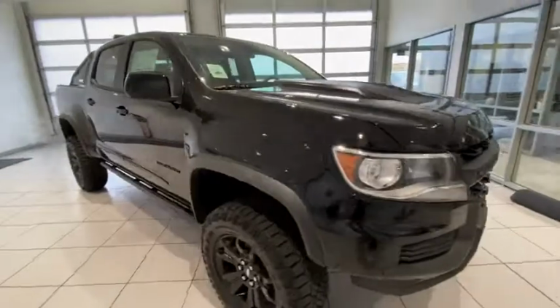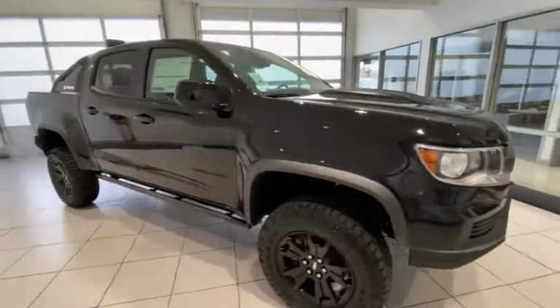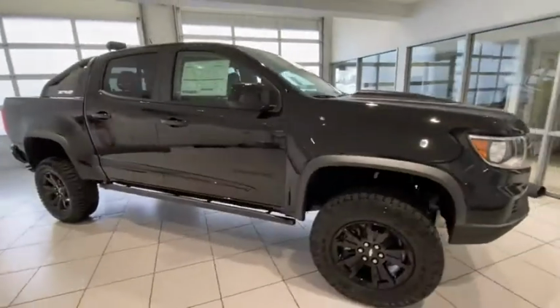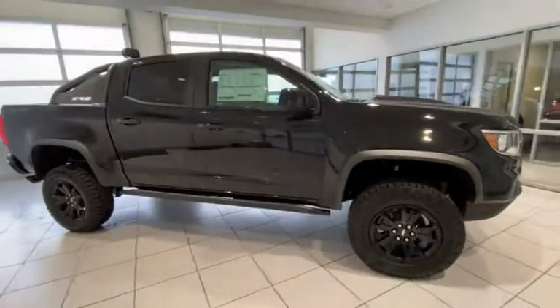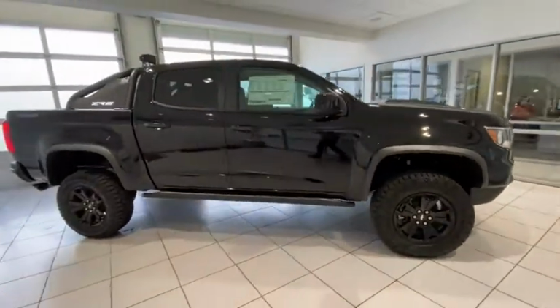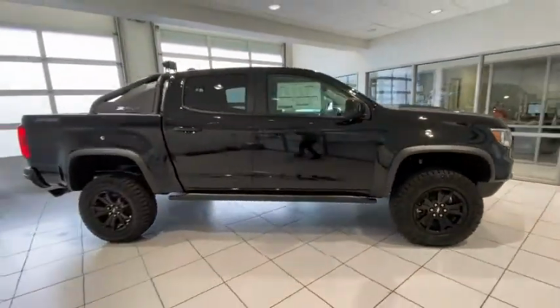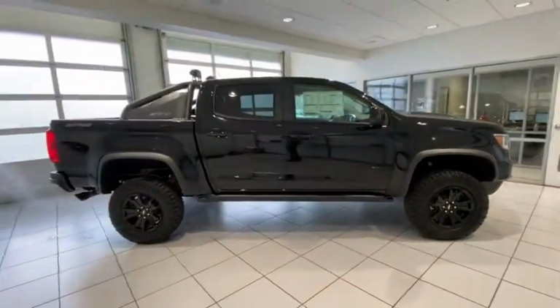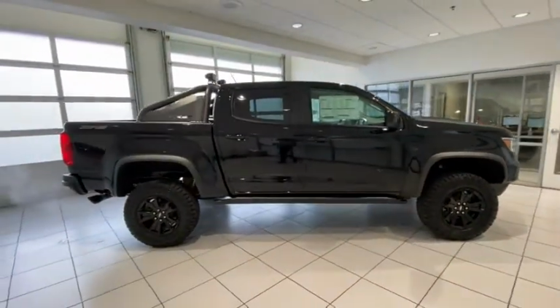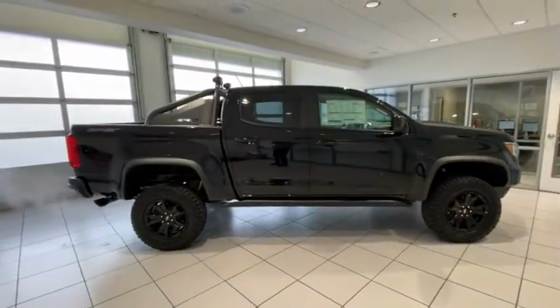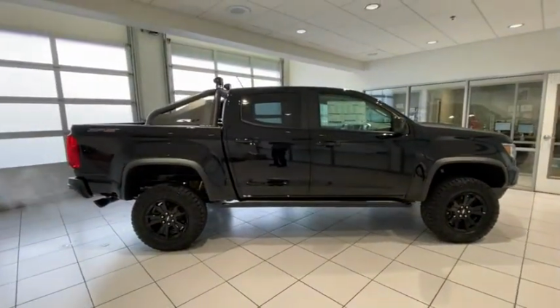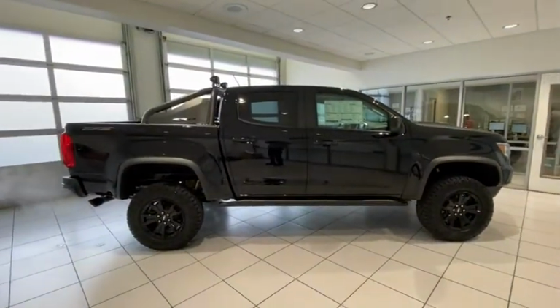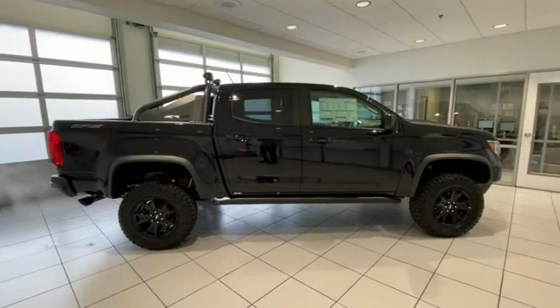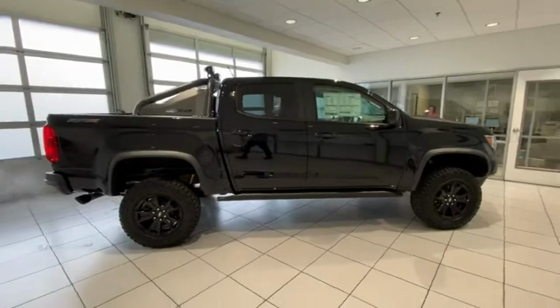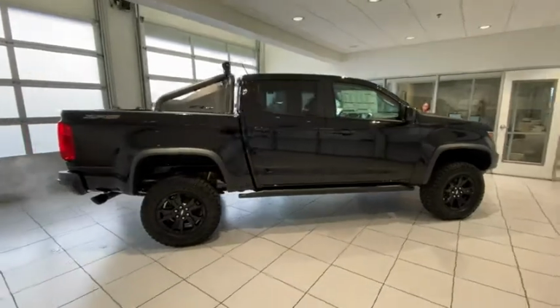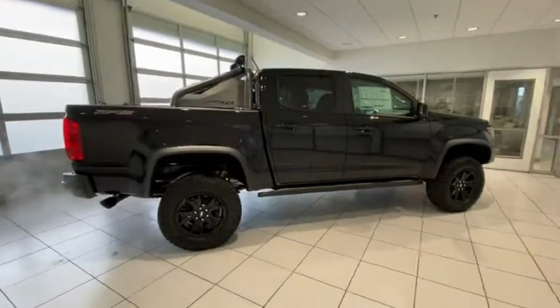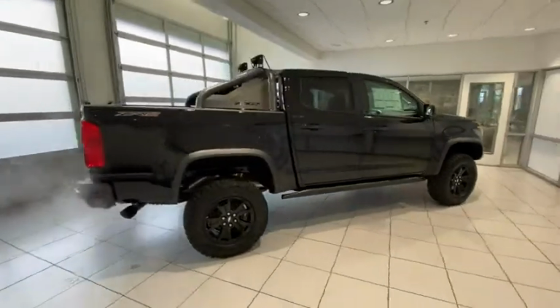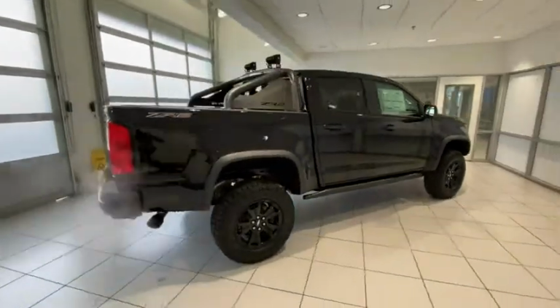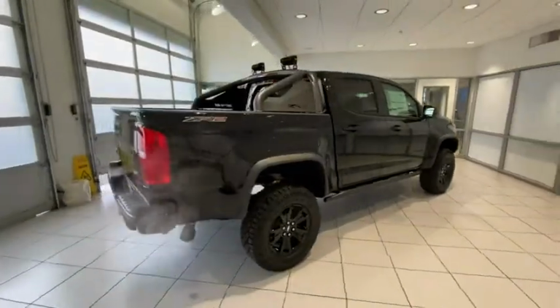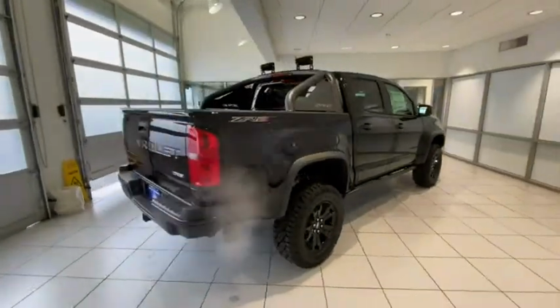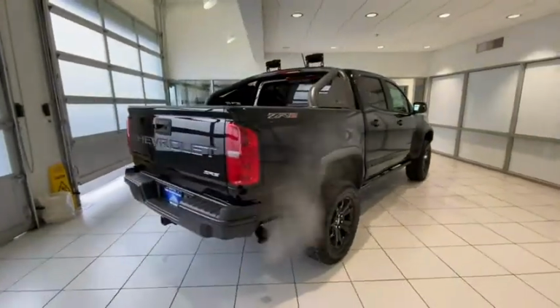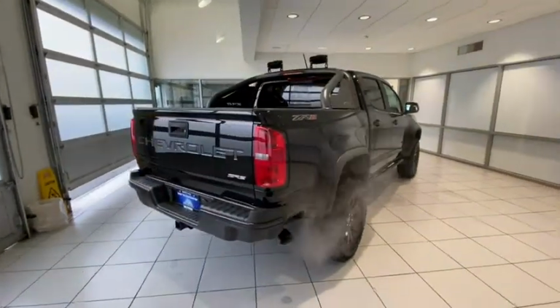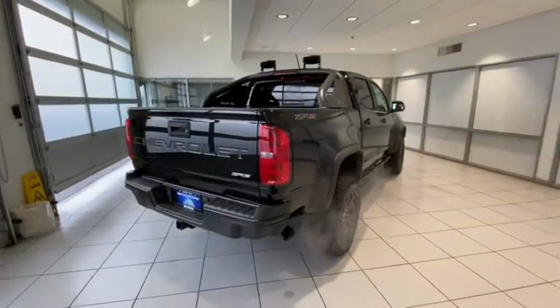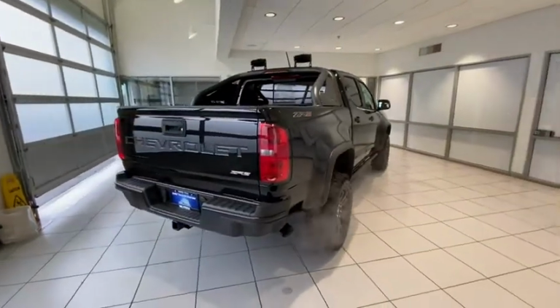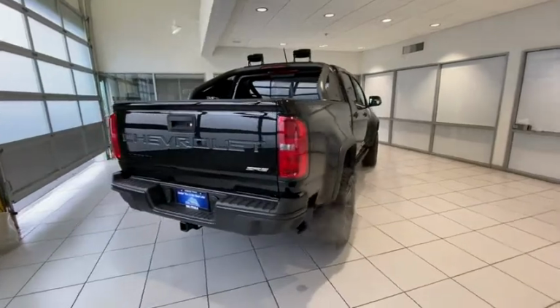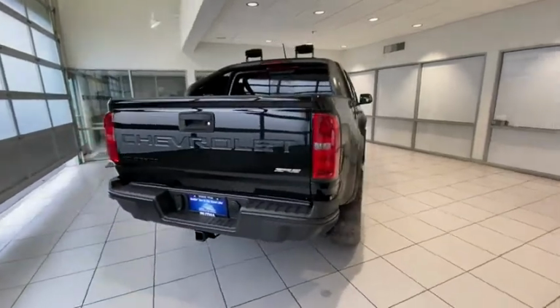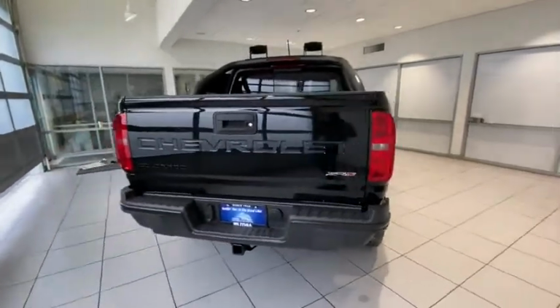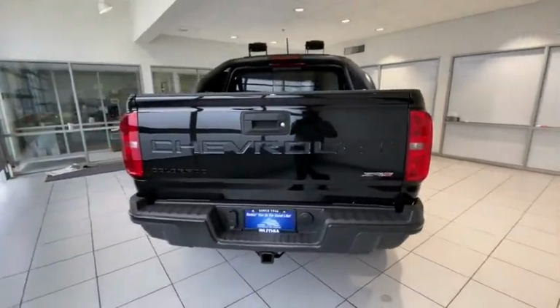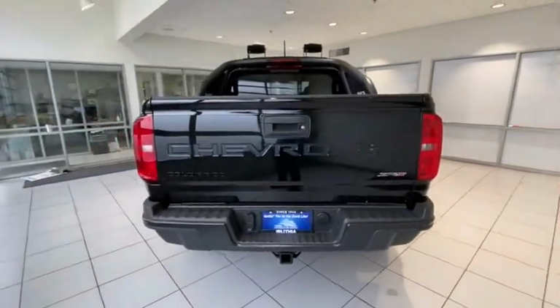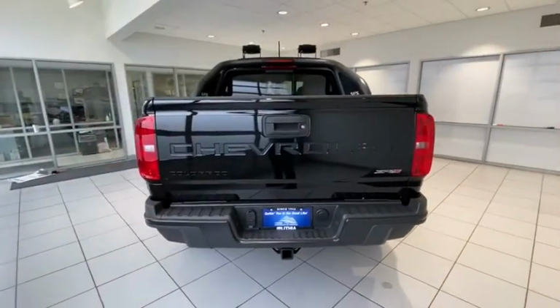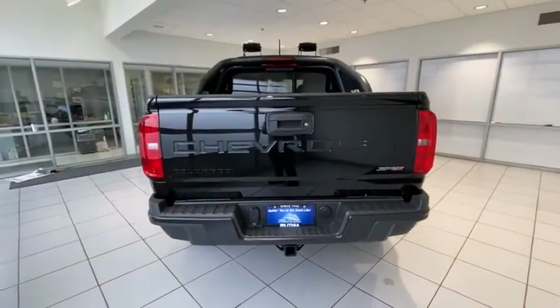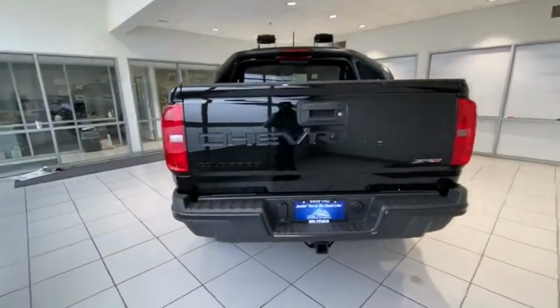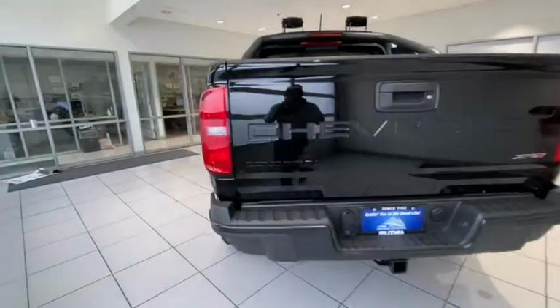Here are some of this vehicle's great options: four-wheel drive, keyless entry, backup camera, power passenger seat, remote engine start, leather-wrapped steering wheel, adjustable steering wheel, driver lumbar, power steering, front floor mats.